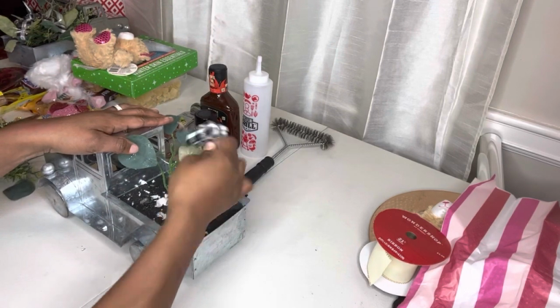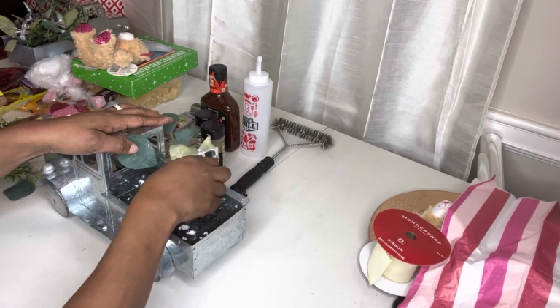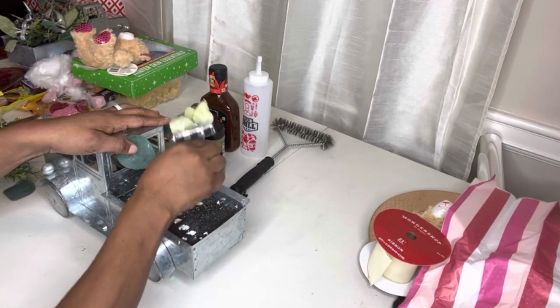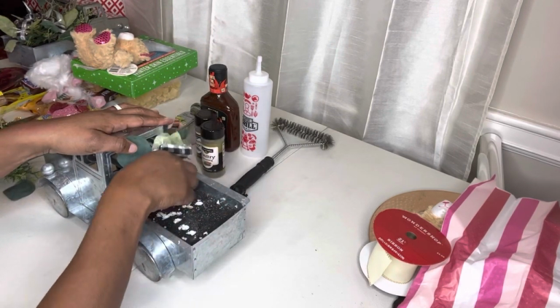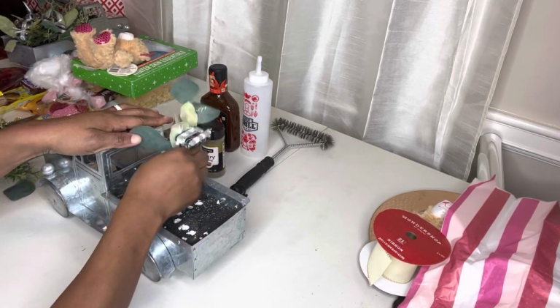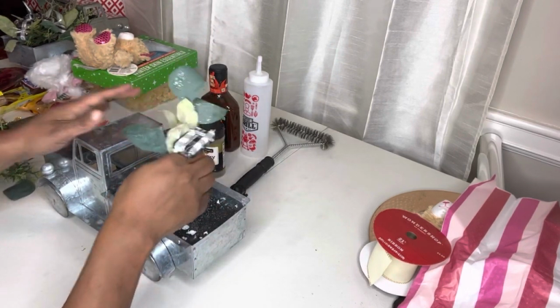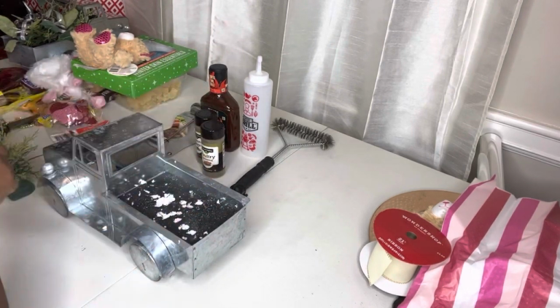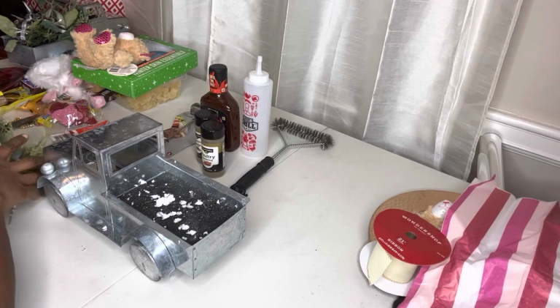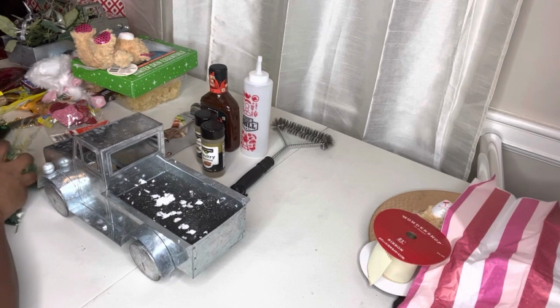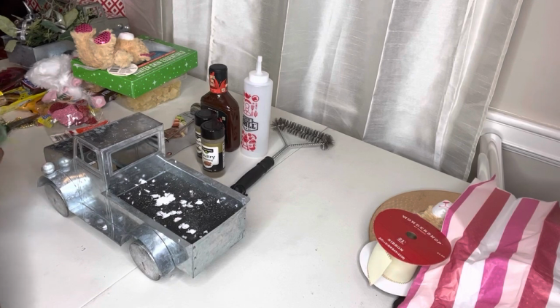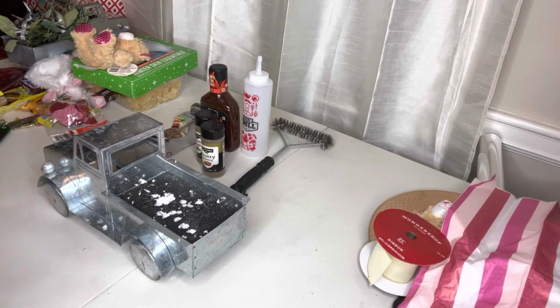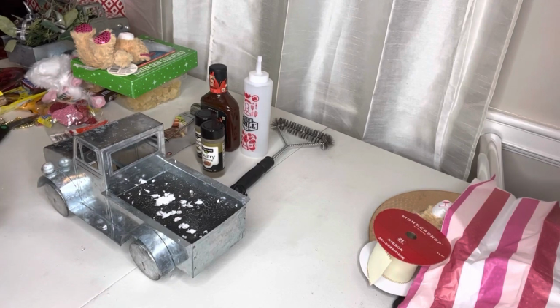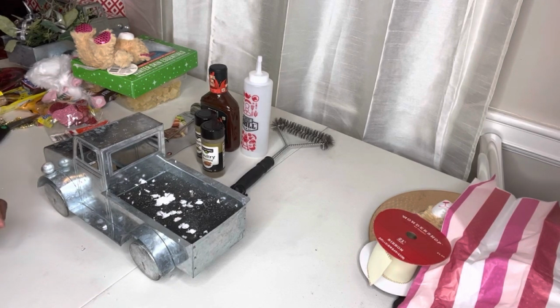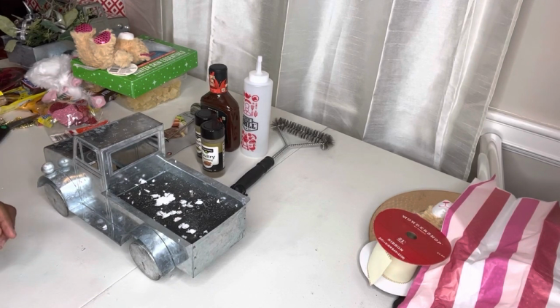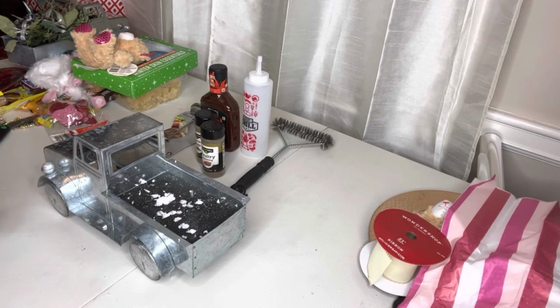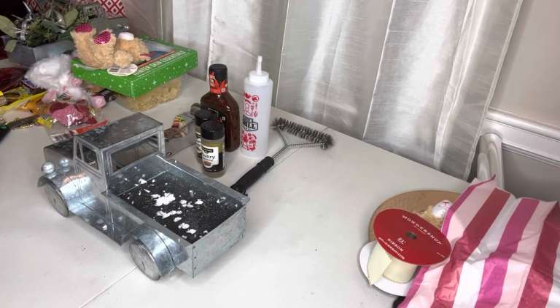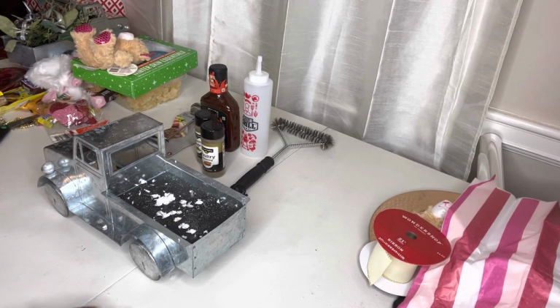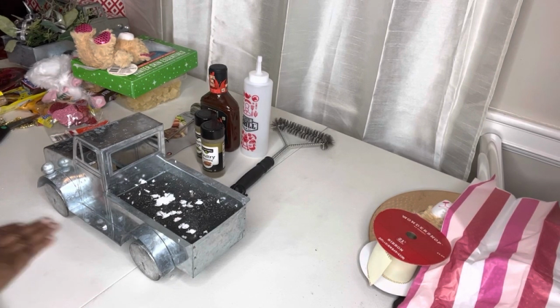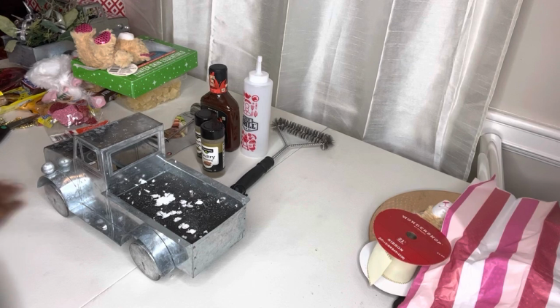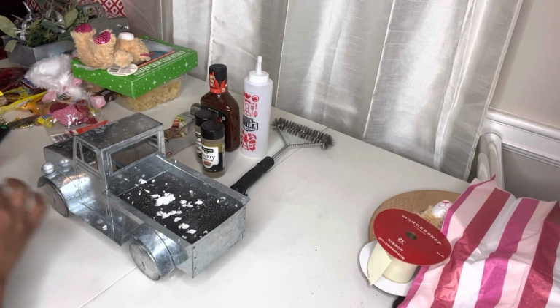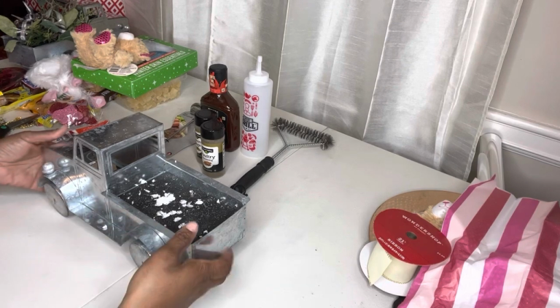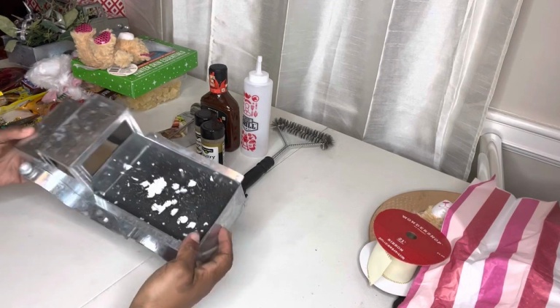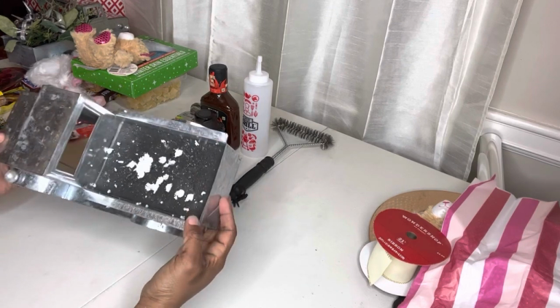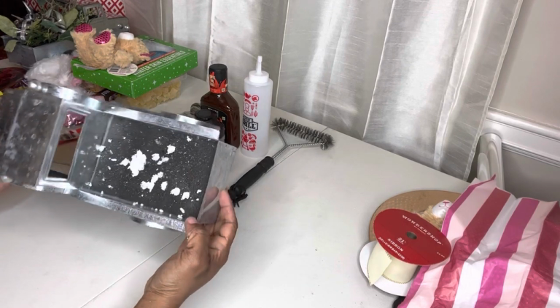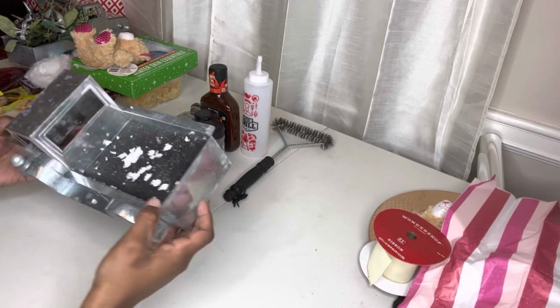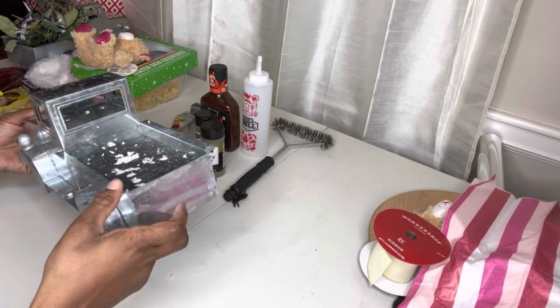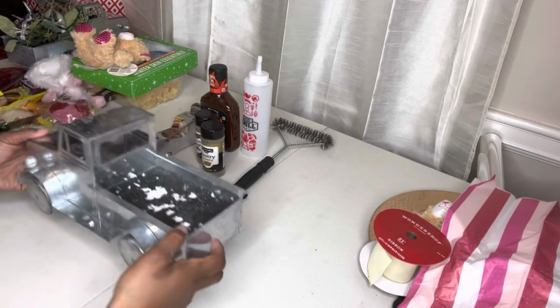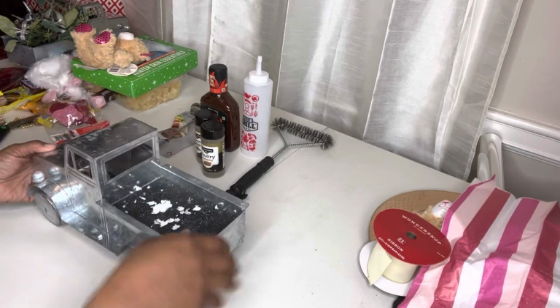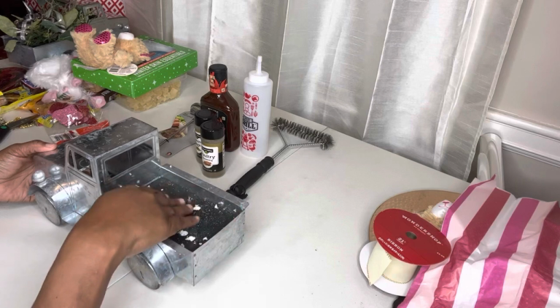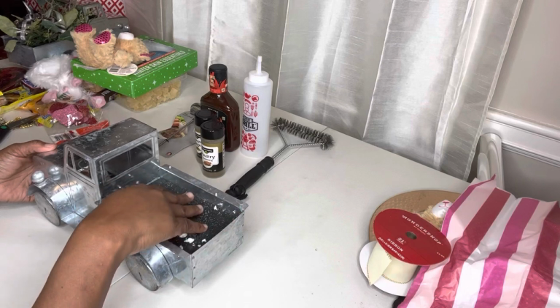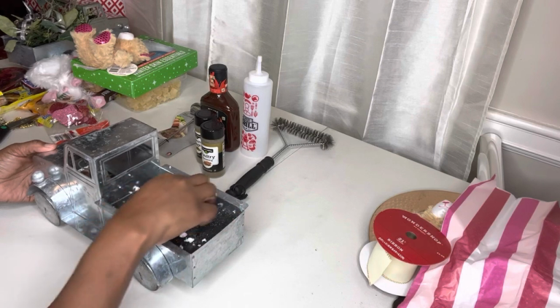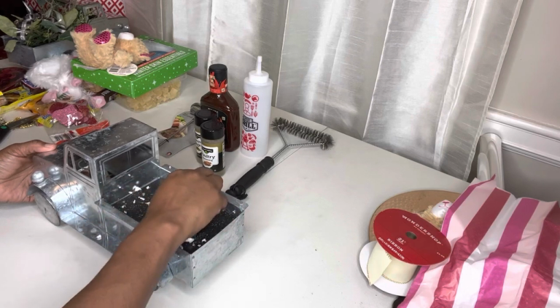We made one of these on the channel before, but today we're going to do one with a barbecue grill theme. We've taken all of the flowers out and now all we have is a styrofoam base.